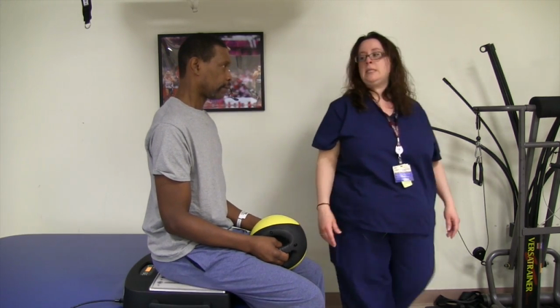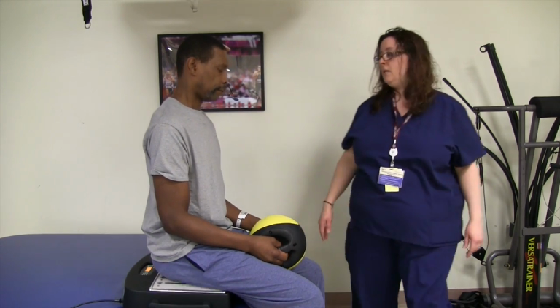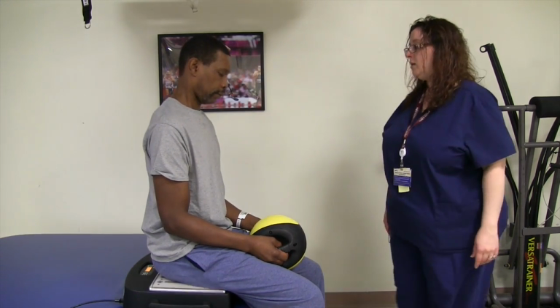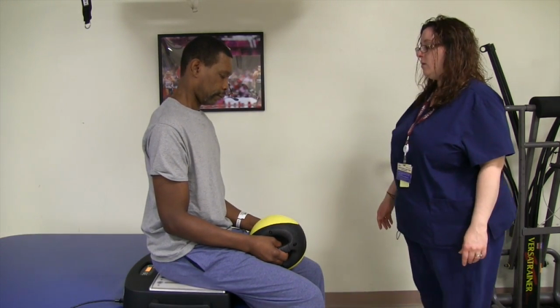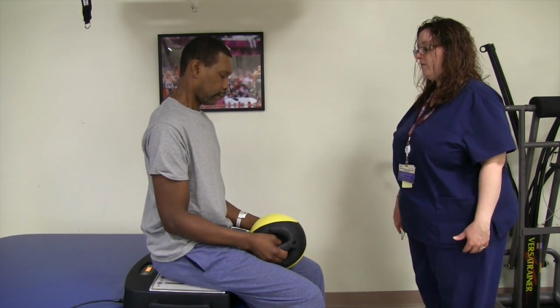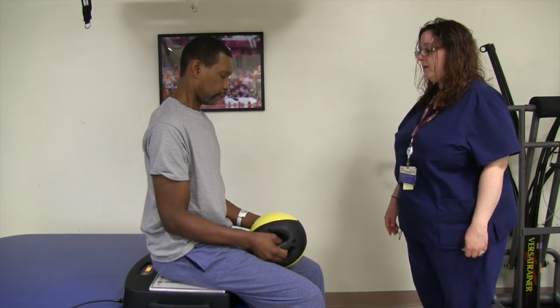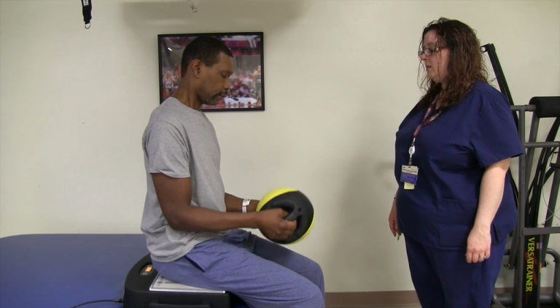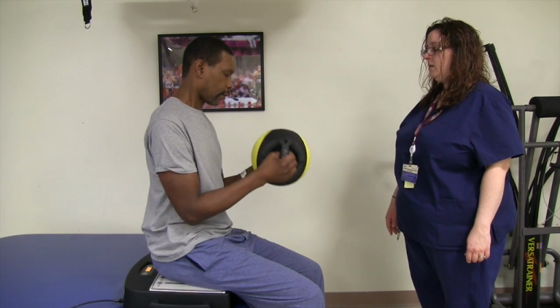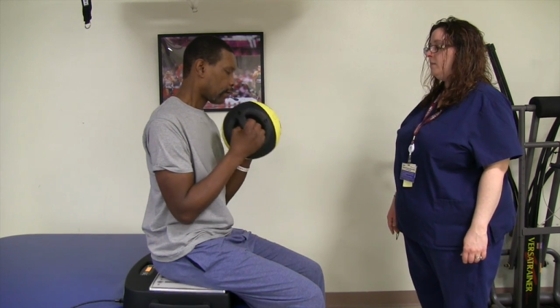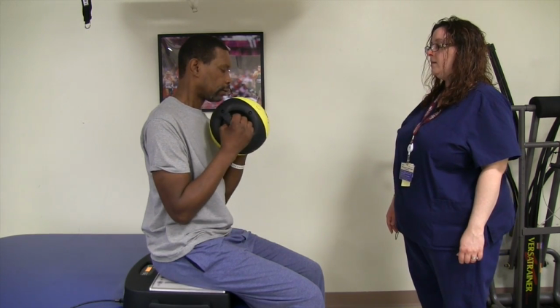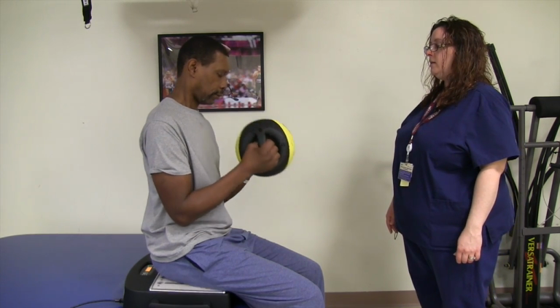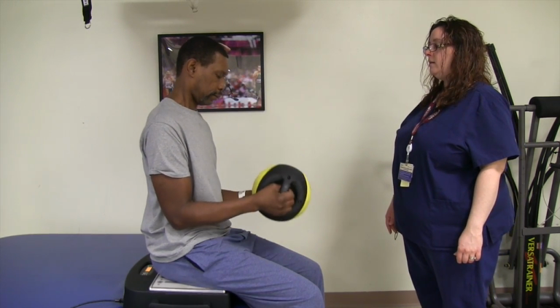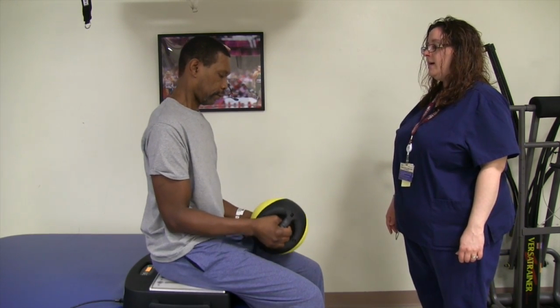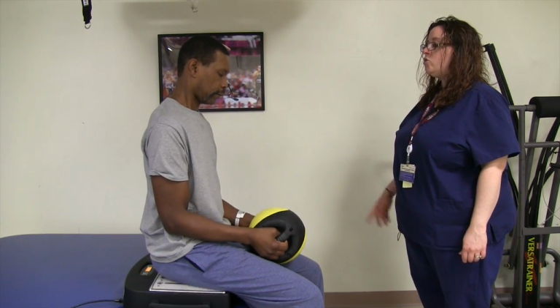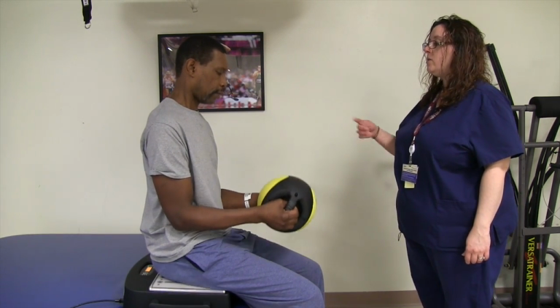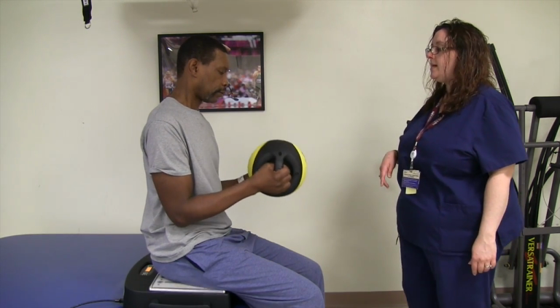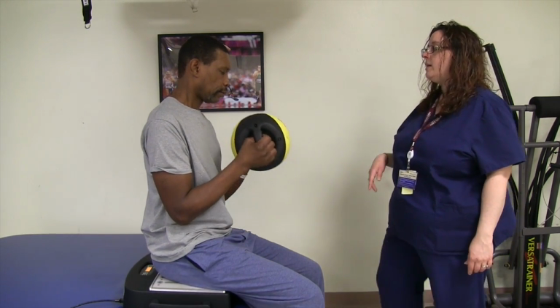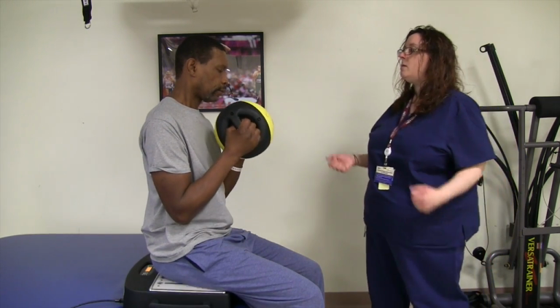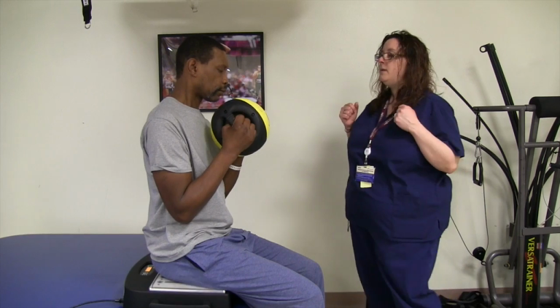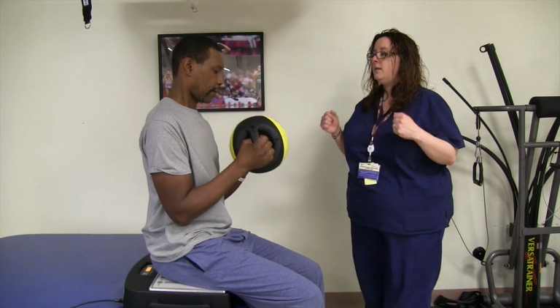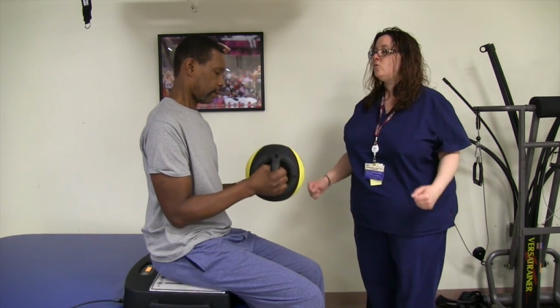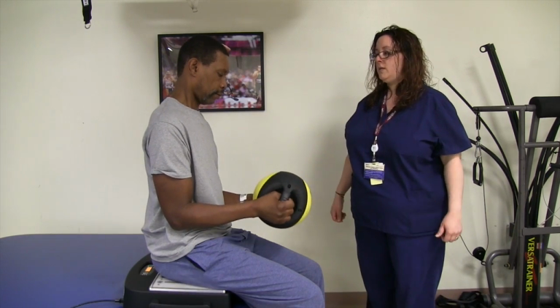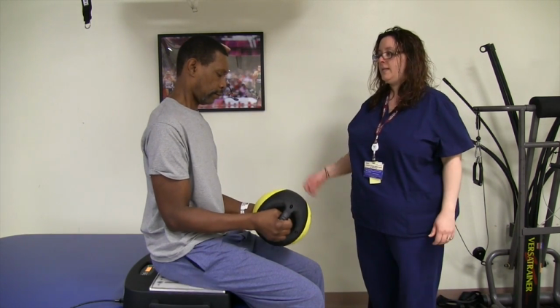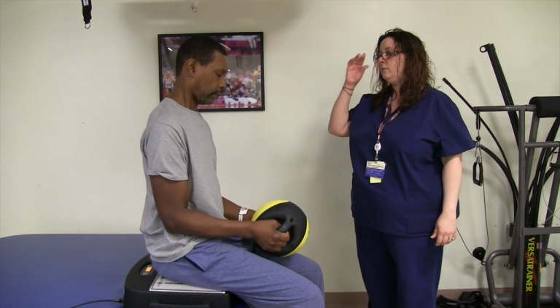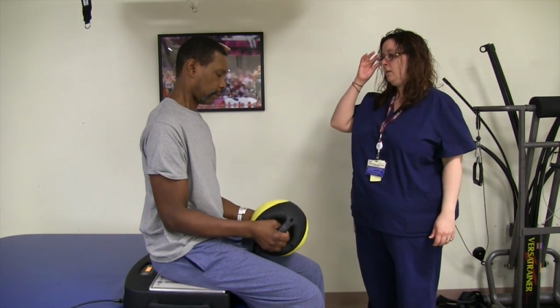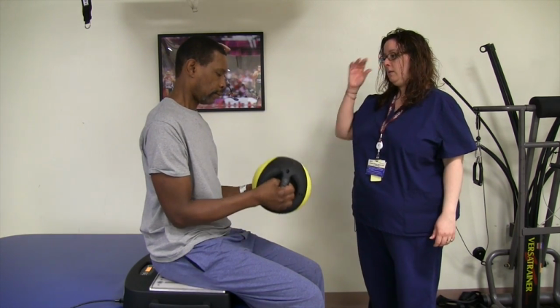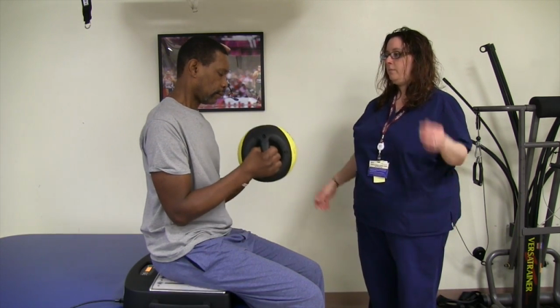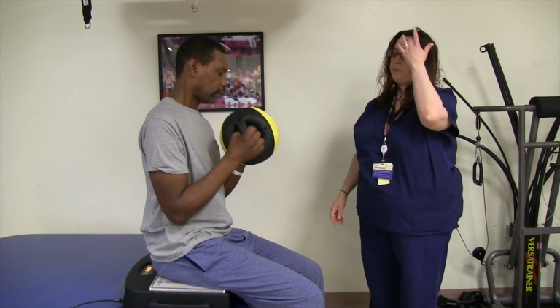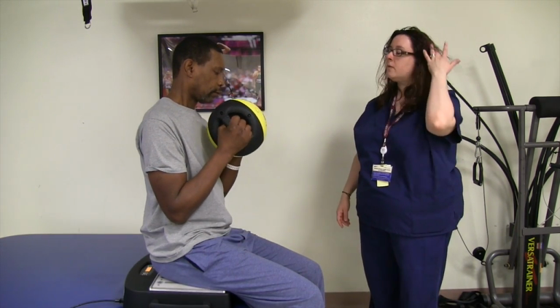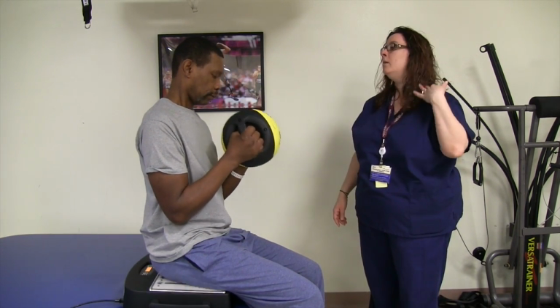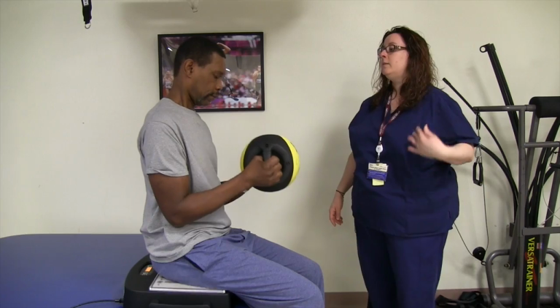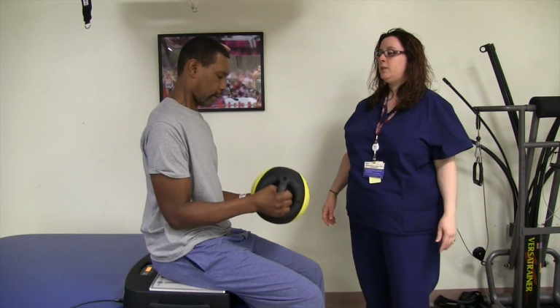Good. Now while you're vibrating, go up and down — good and controlled on the way down. Okay, so come up and then control it on the way down. There you go. Good.